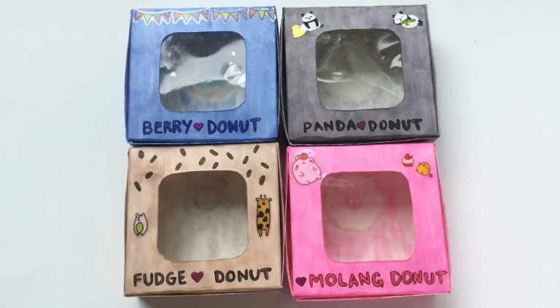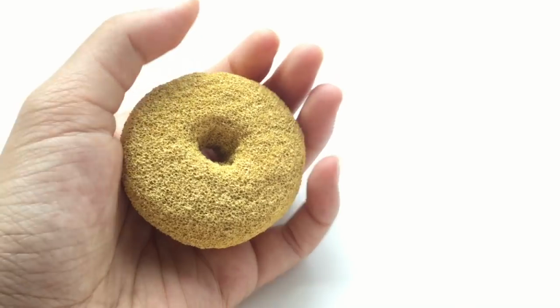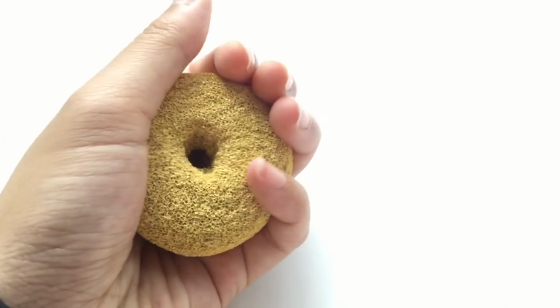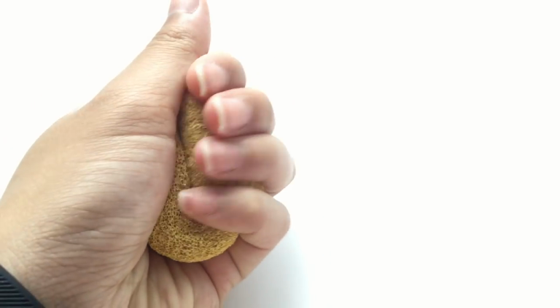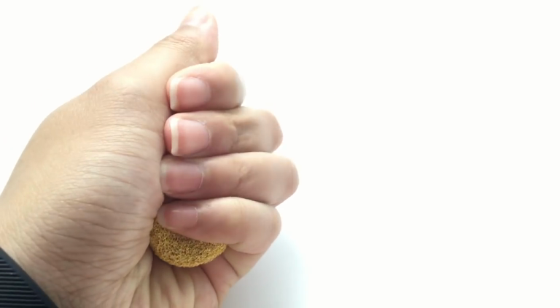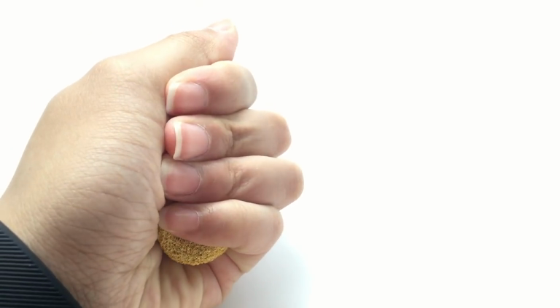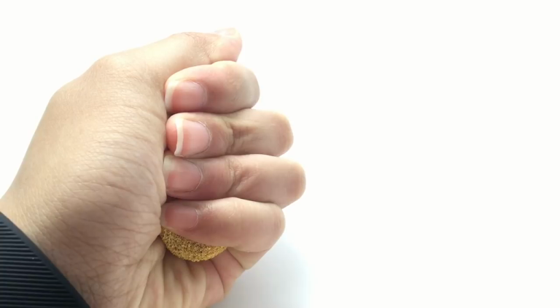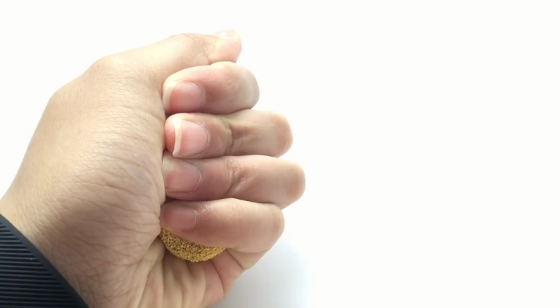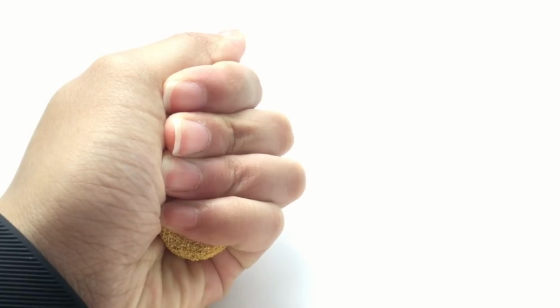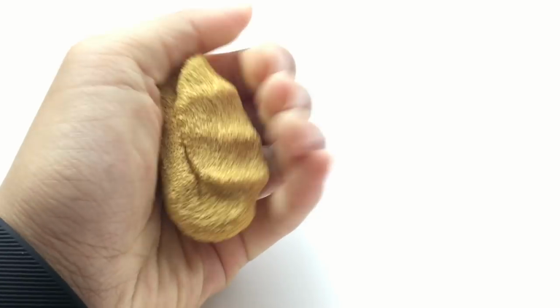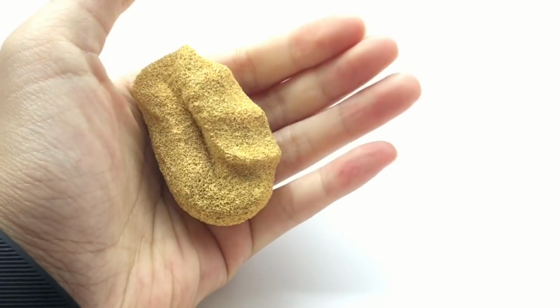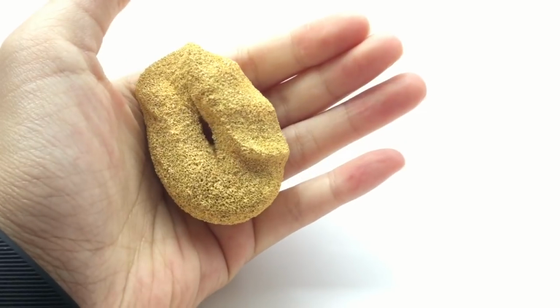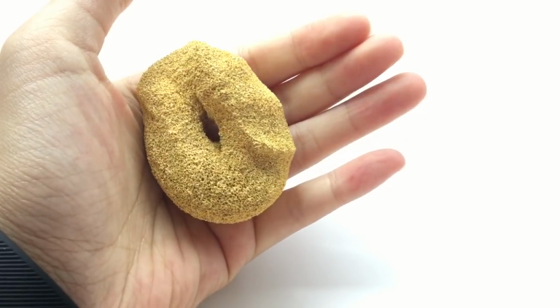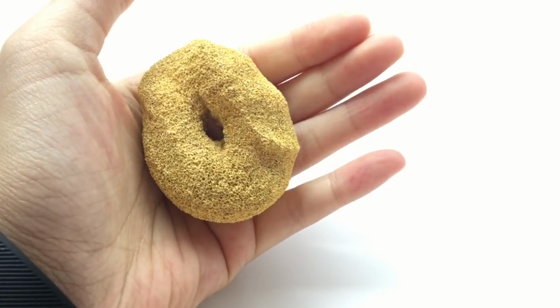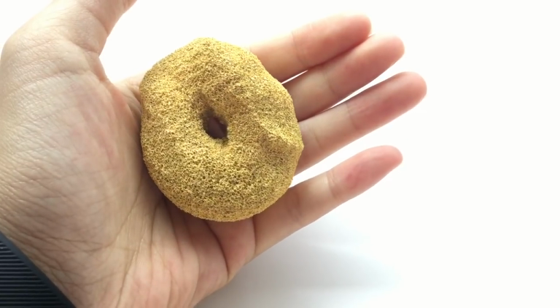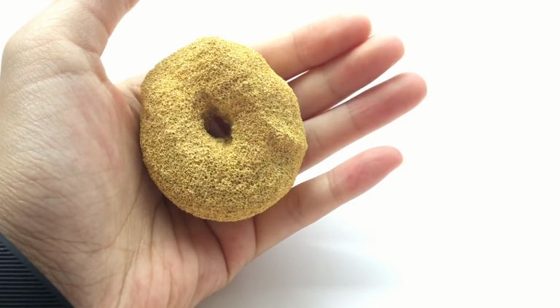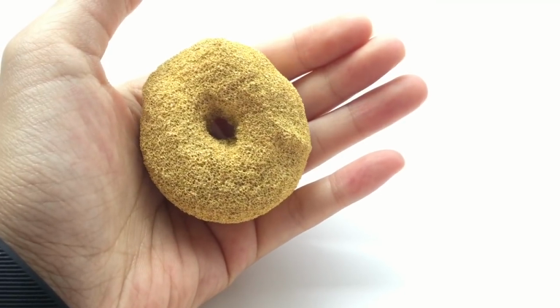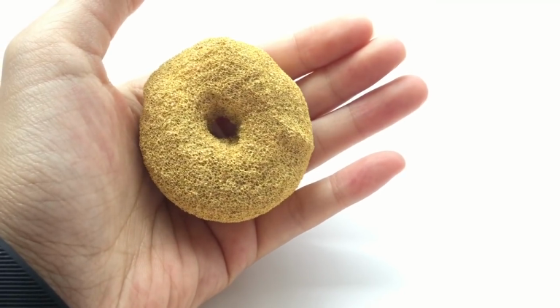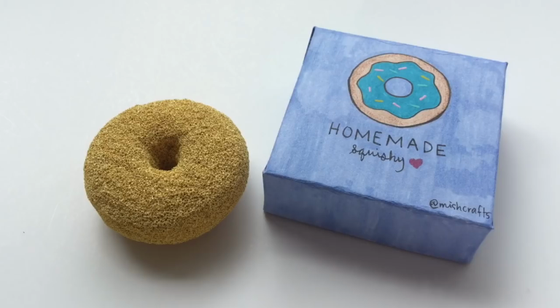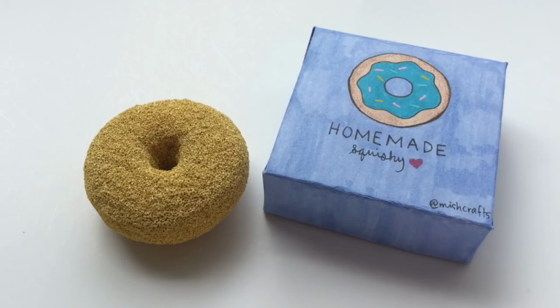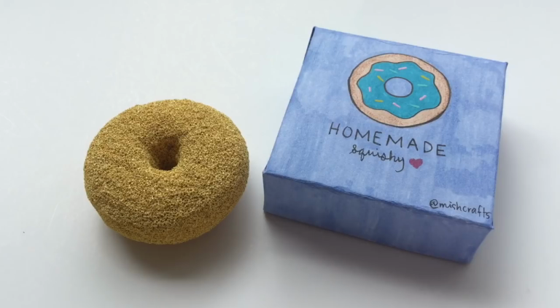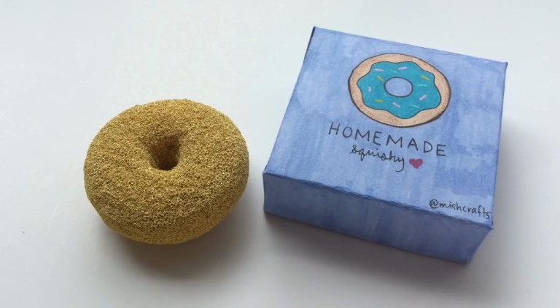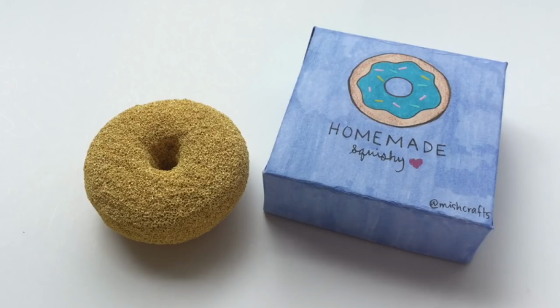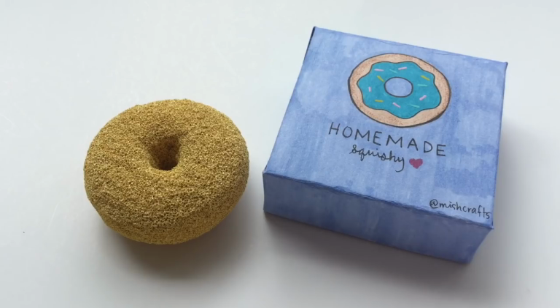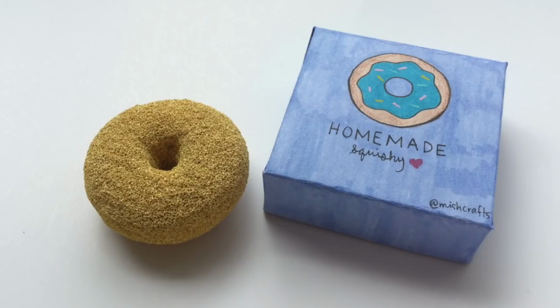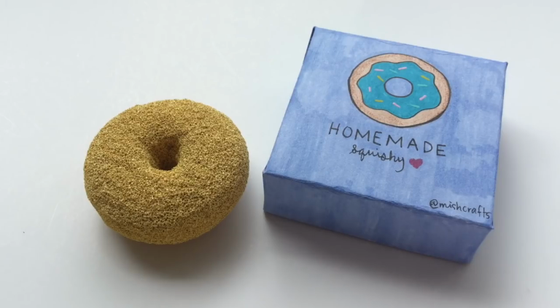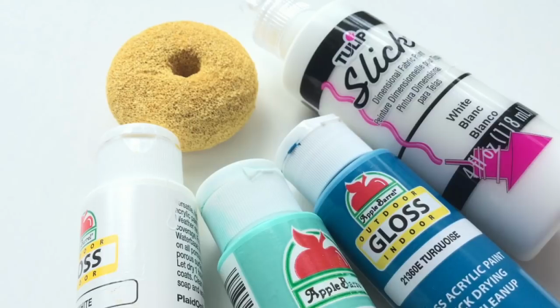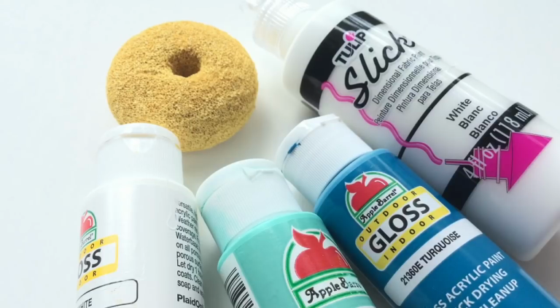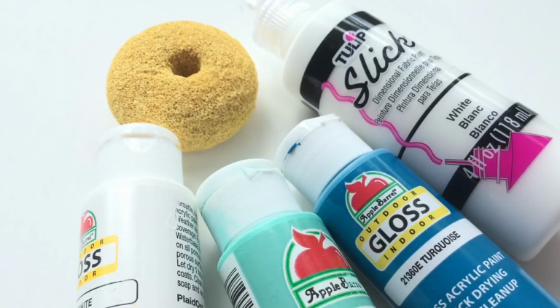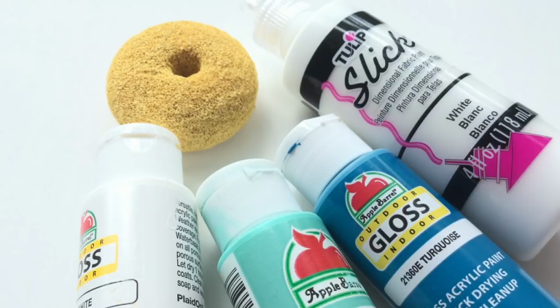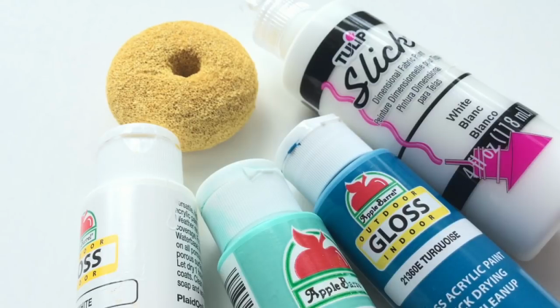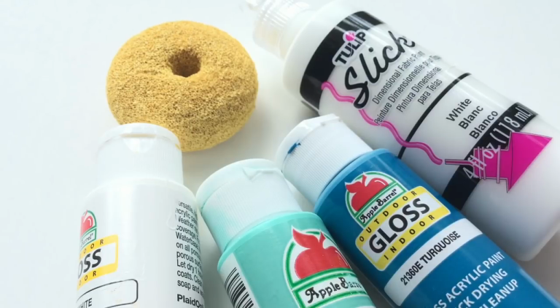Now back to the actual squishy — it is time to decorate it however you like. I went for the look inspired by the donut boxes.